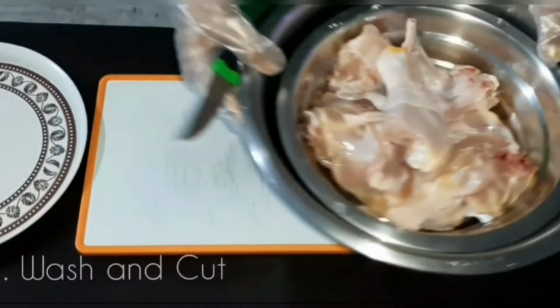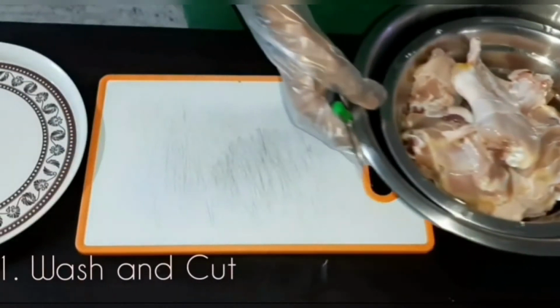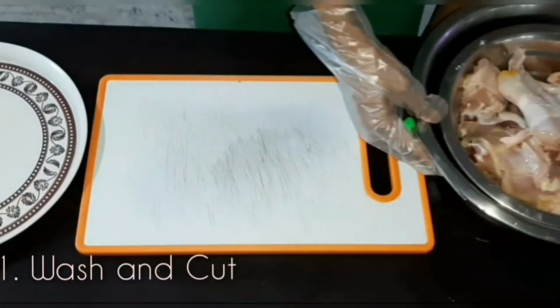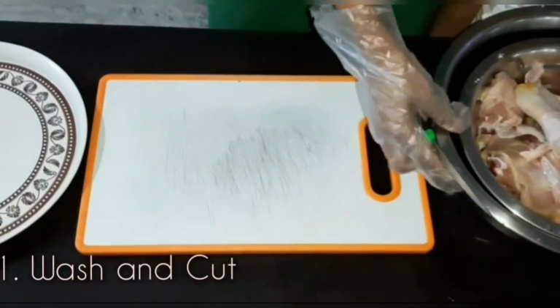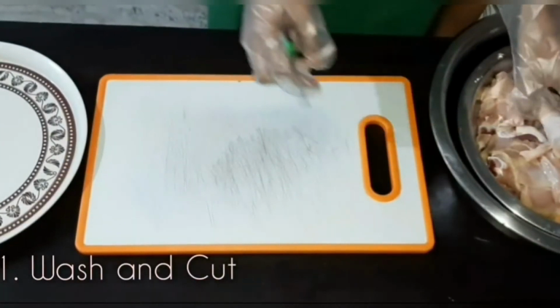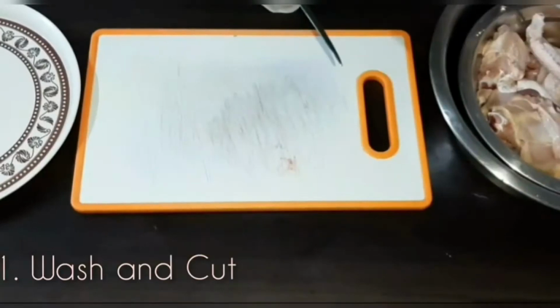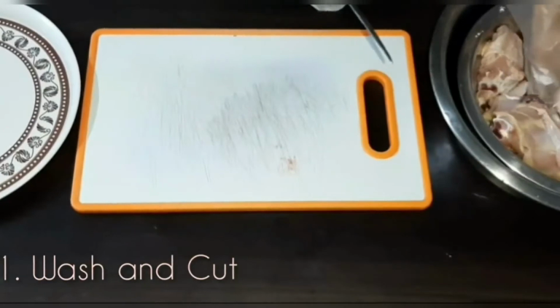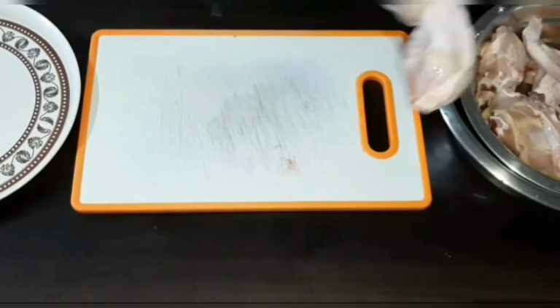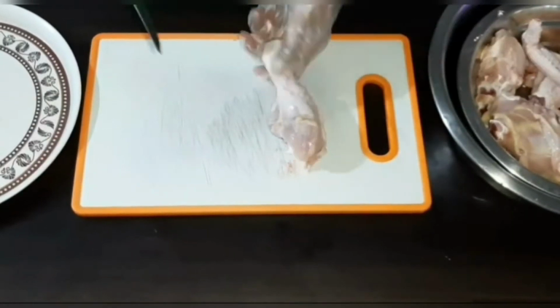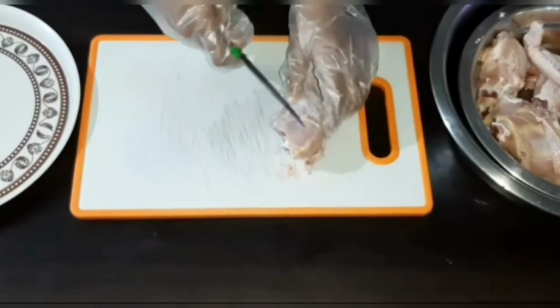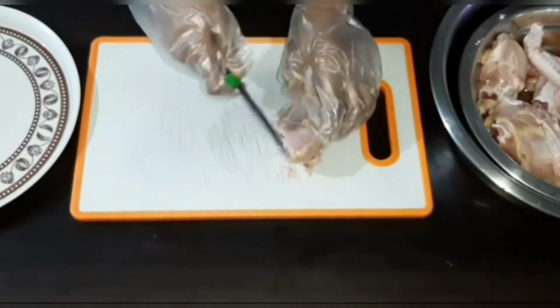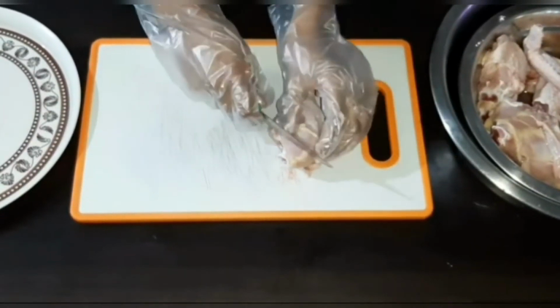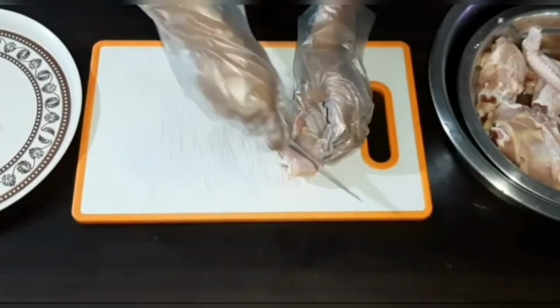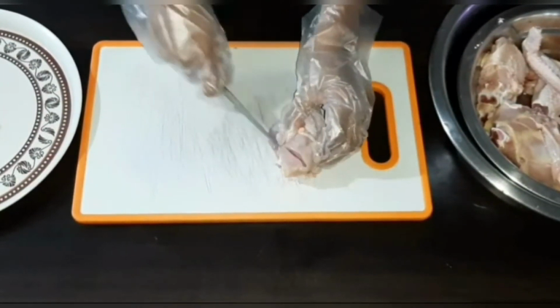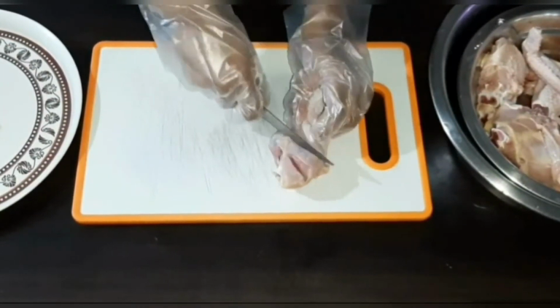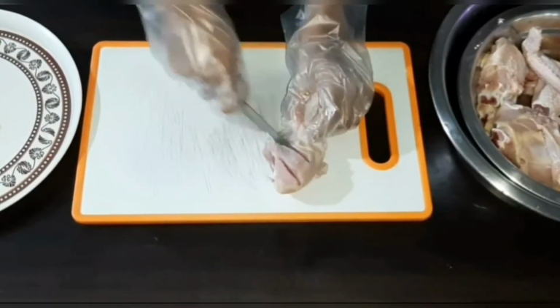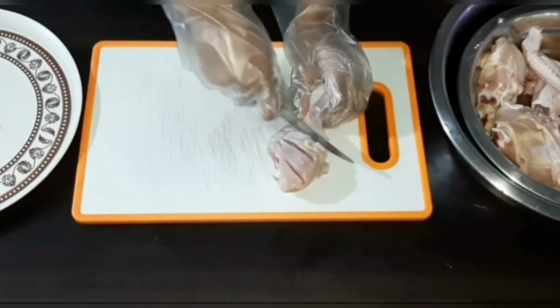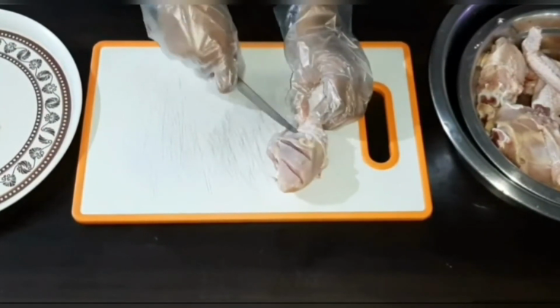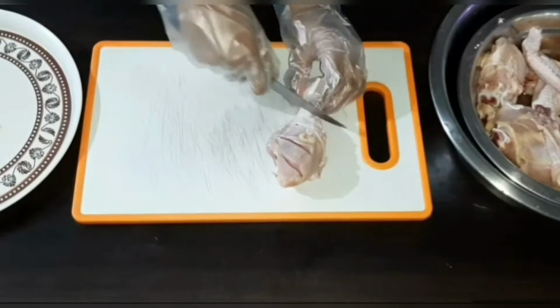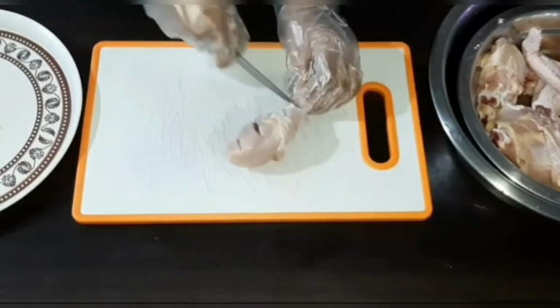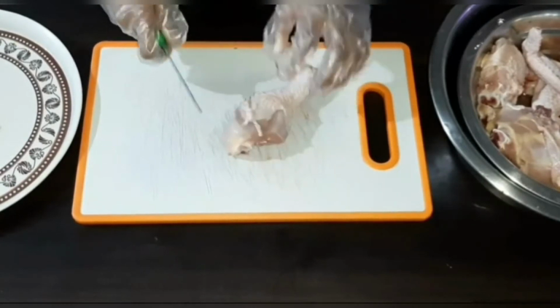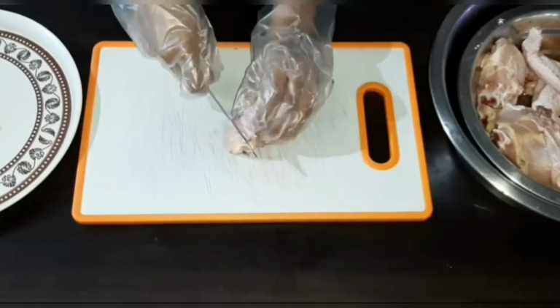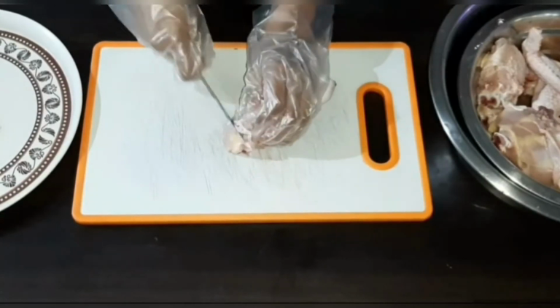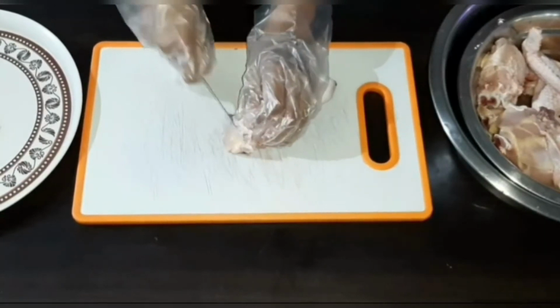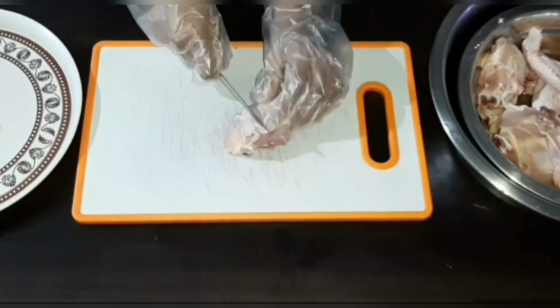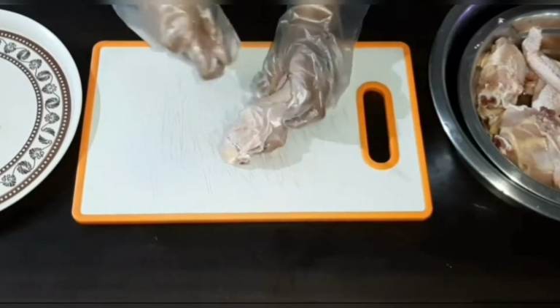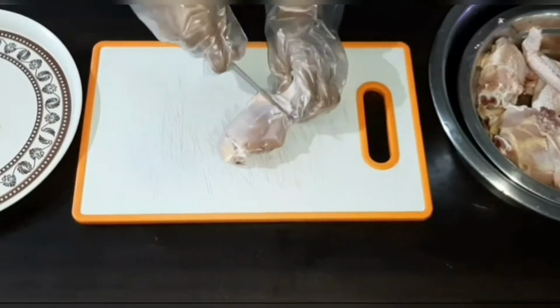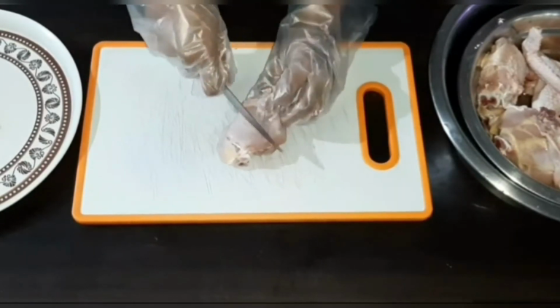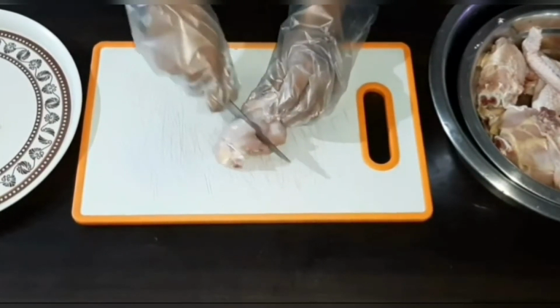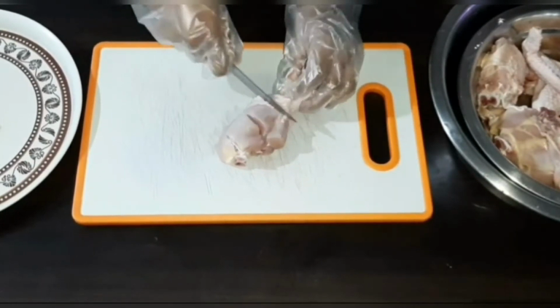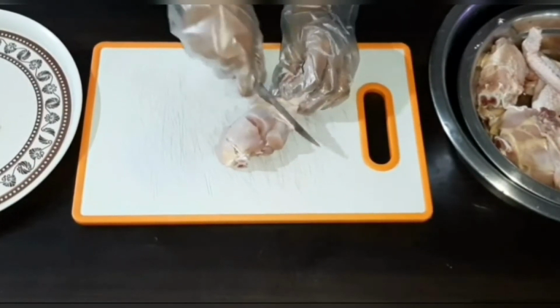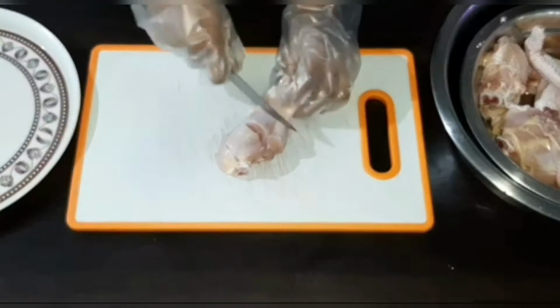You gotta wash the chicken properly, and then you'll have to make small cuts in the chicken so that all the spices and marinade work well with it, as it gives us a good taste.